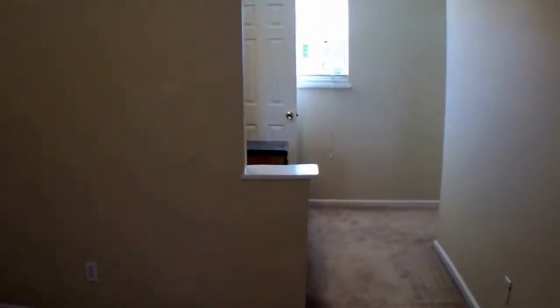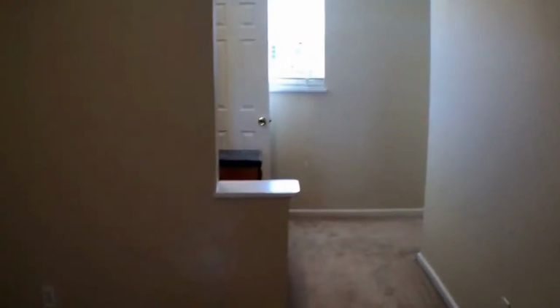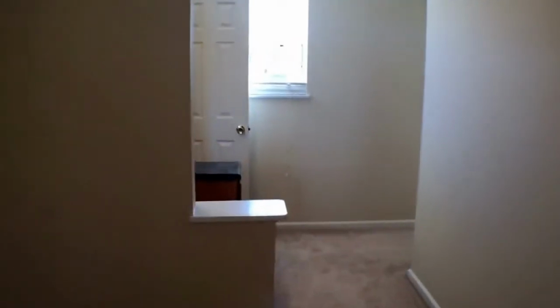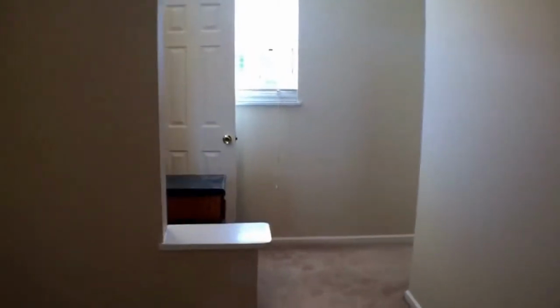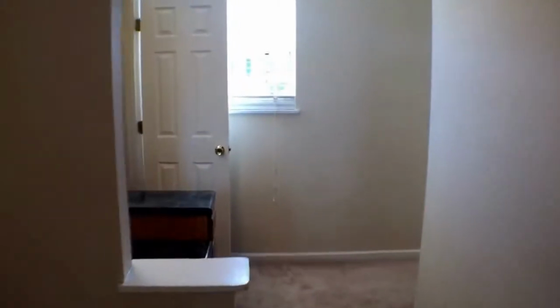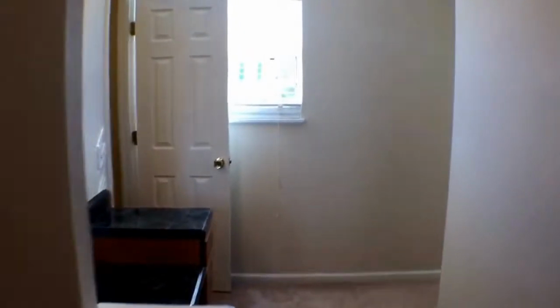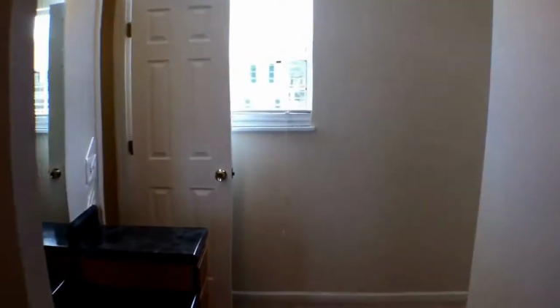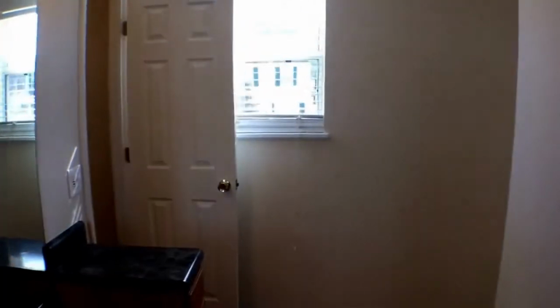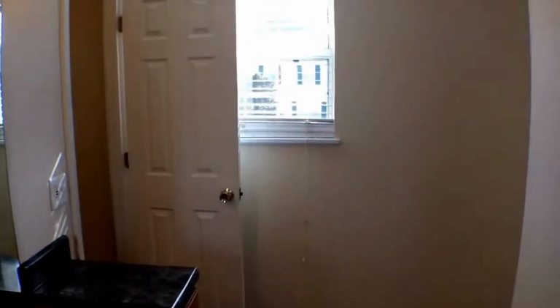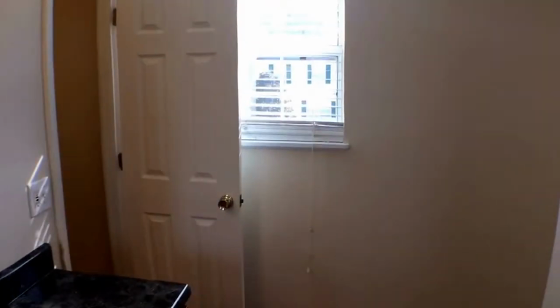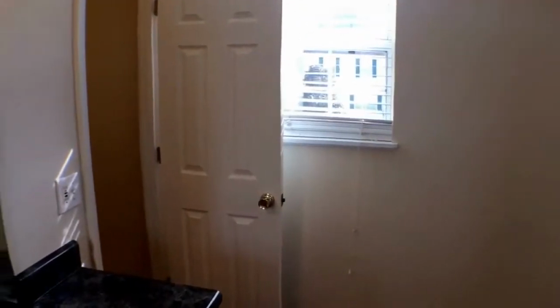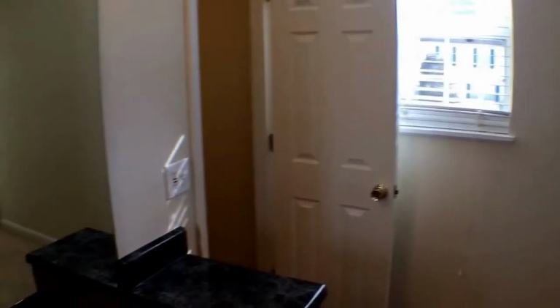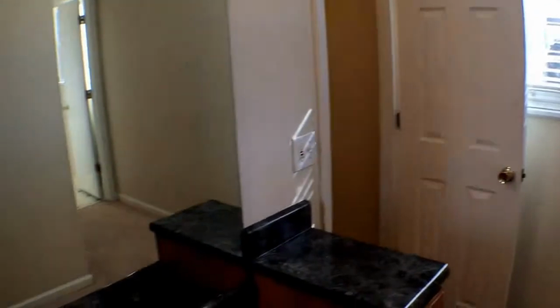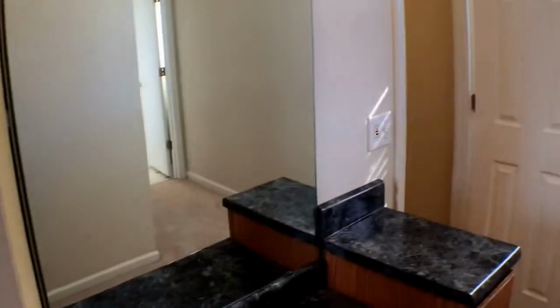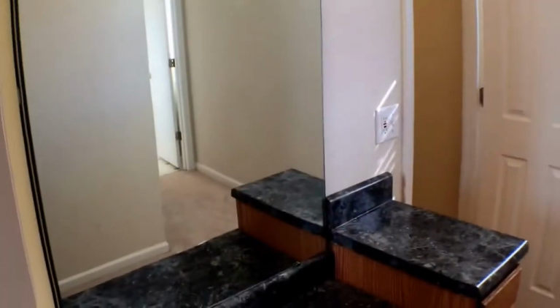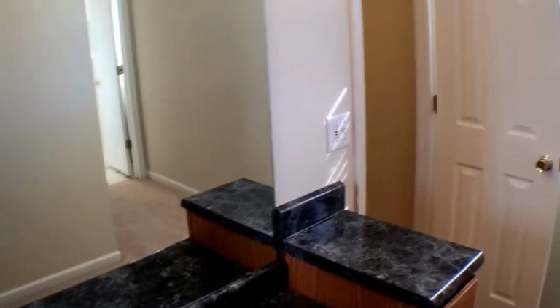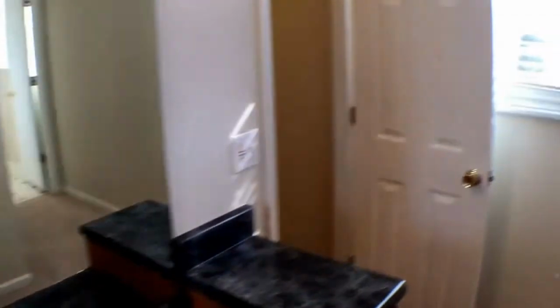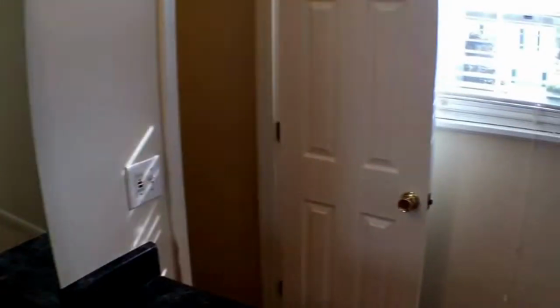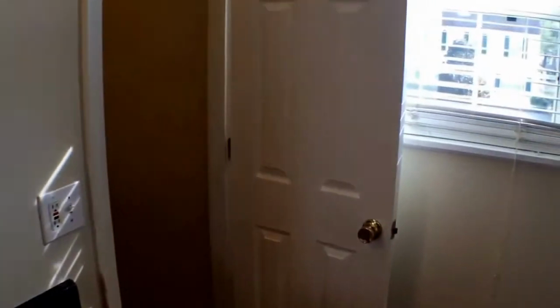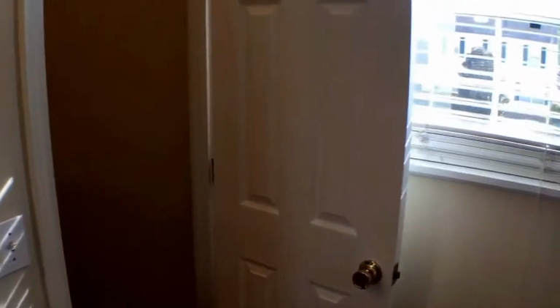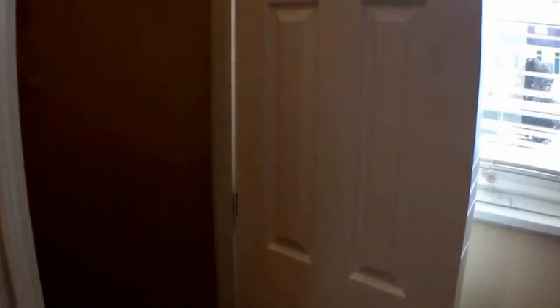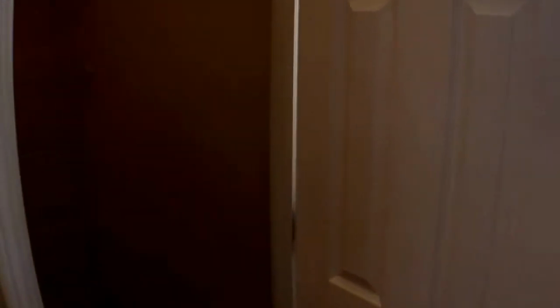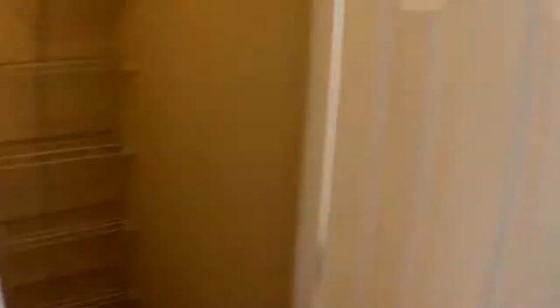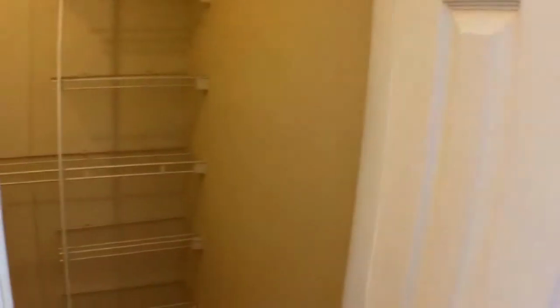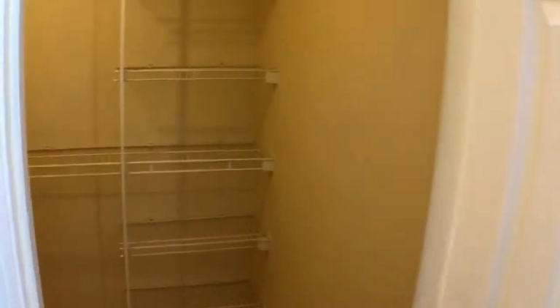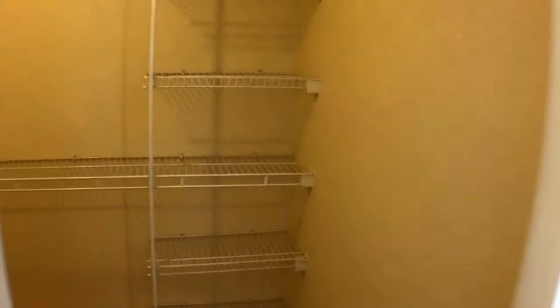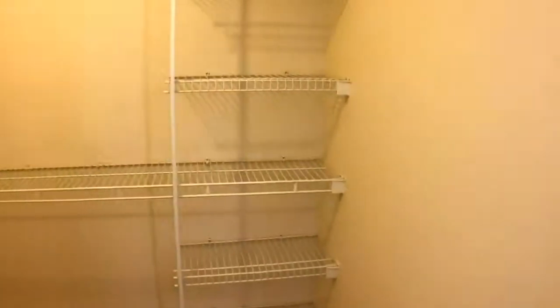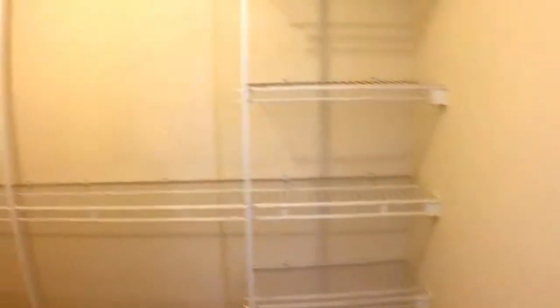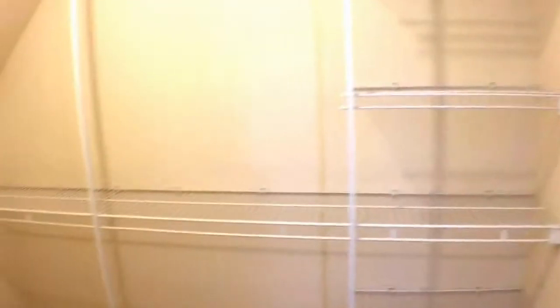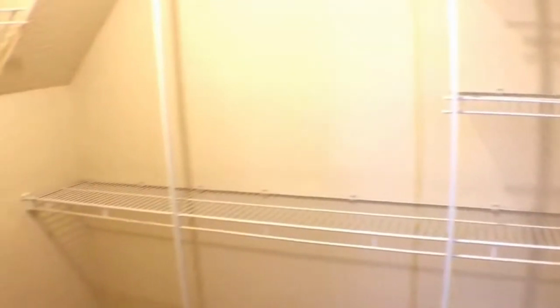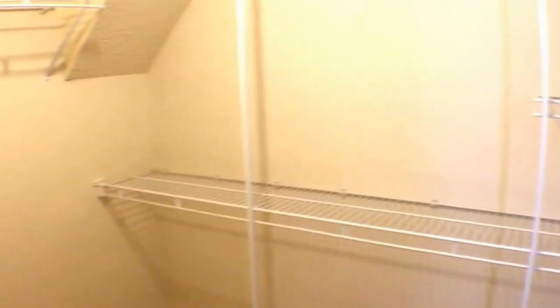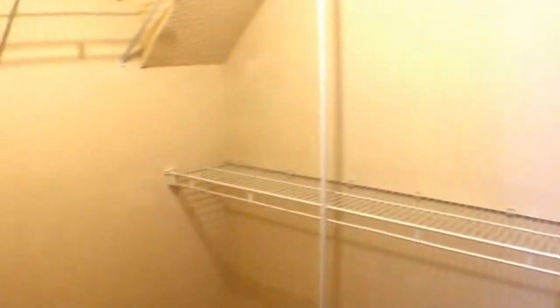And this is the master bedroom. As we go through the master bedroom, you have a vanity and a nice-size walk-in closet.